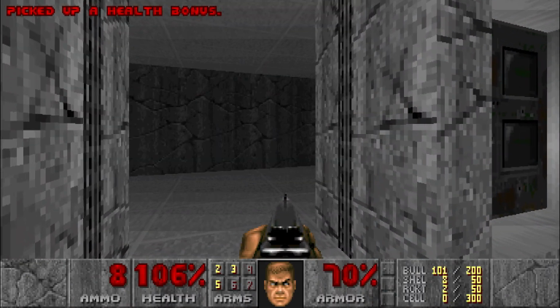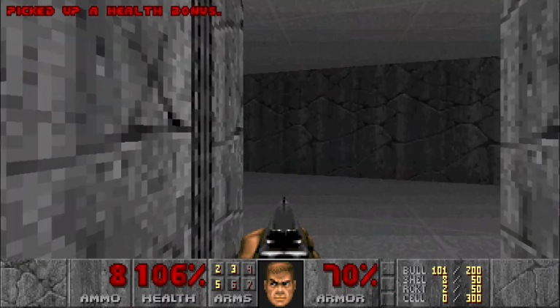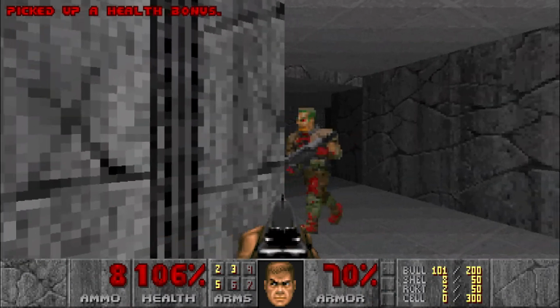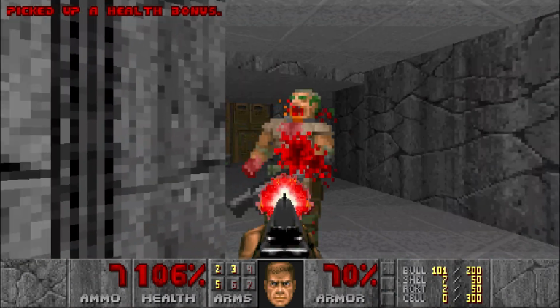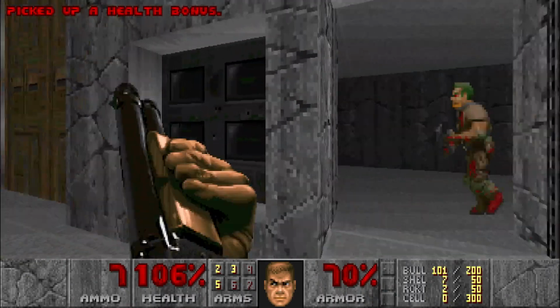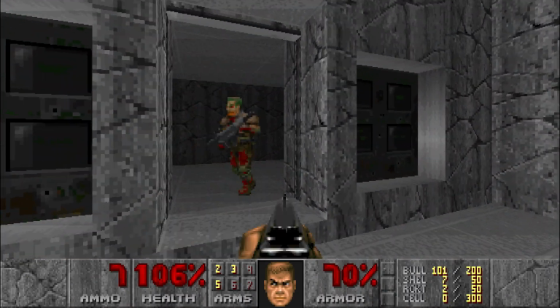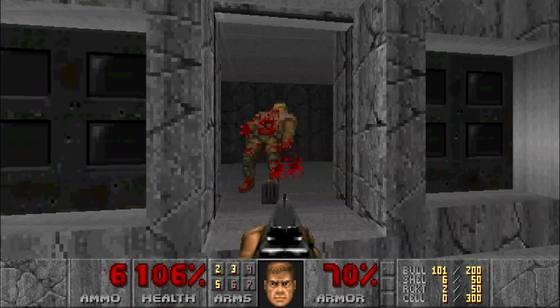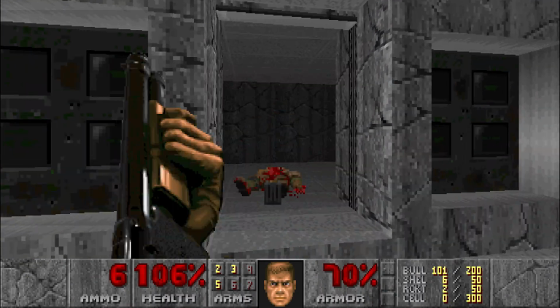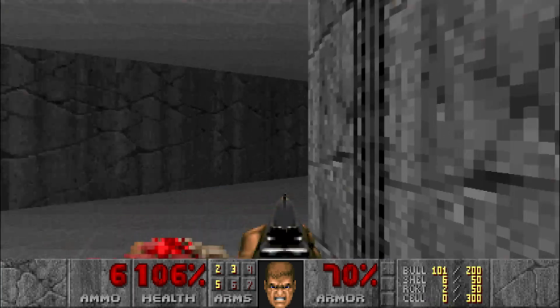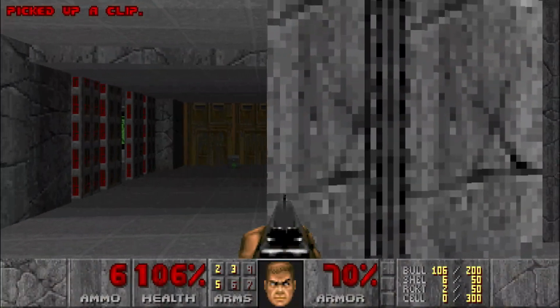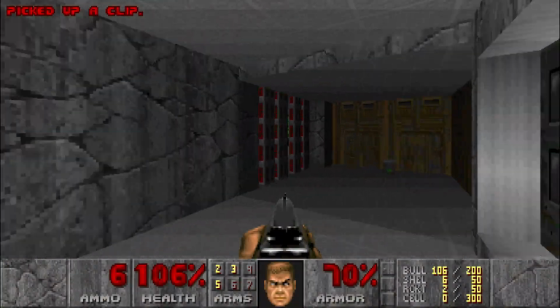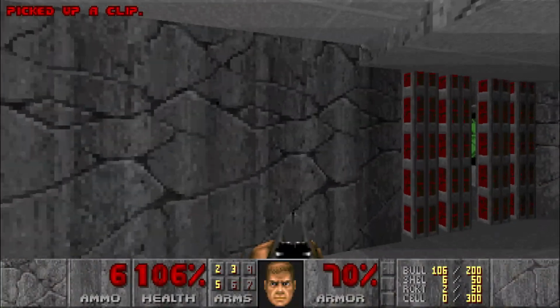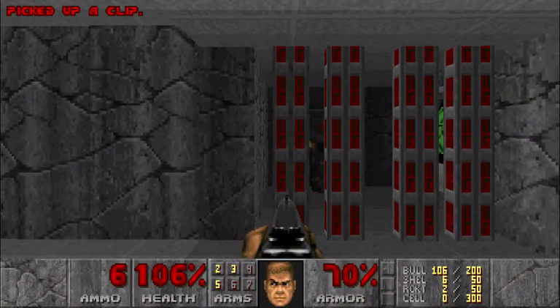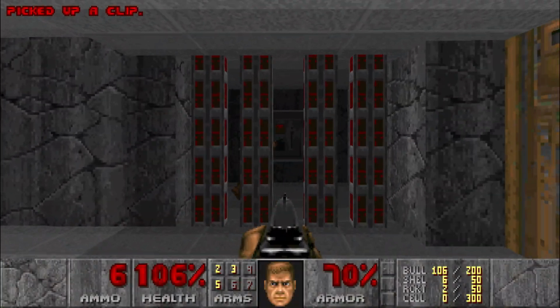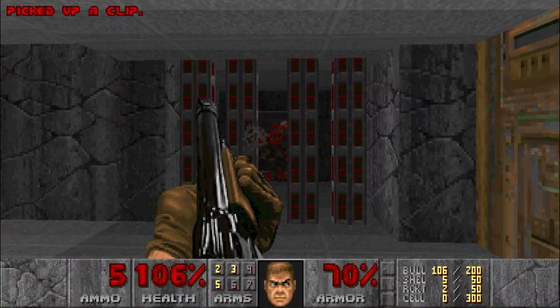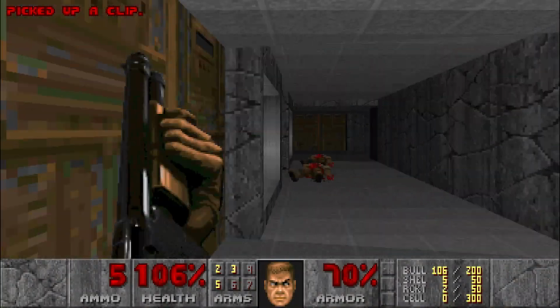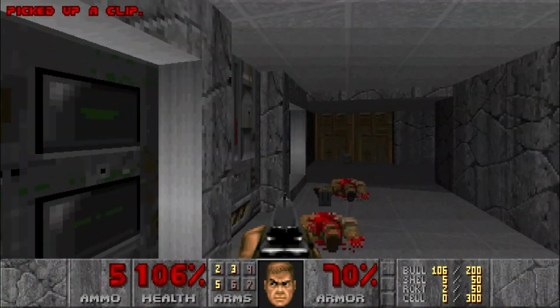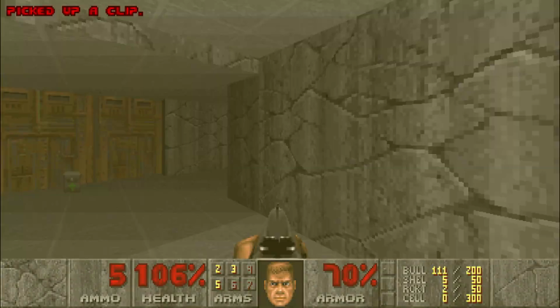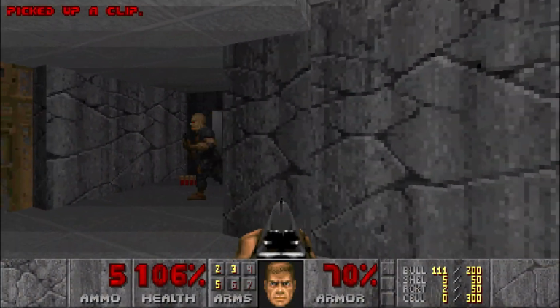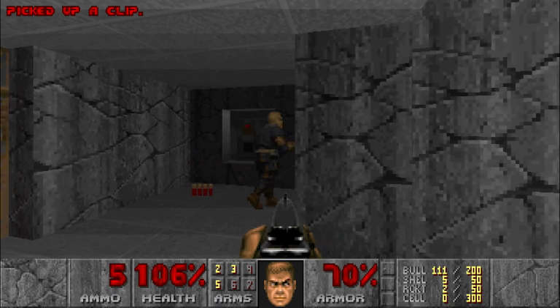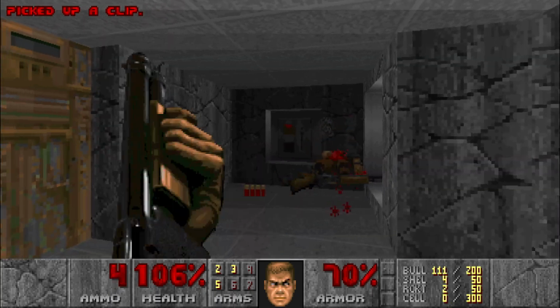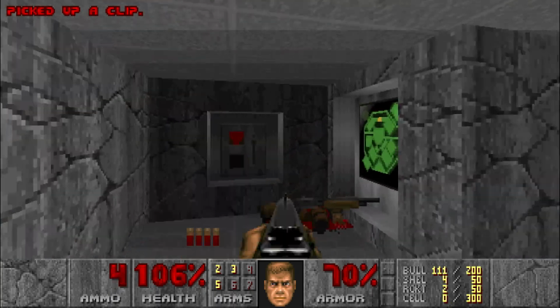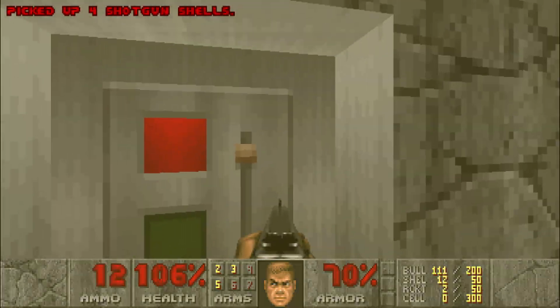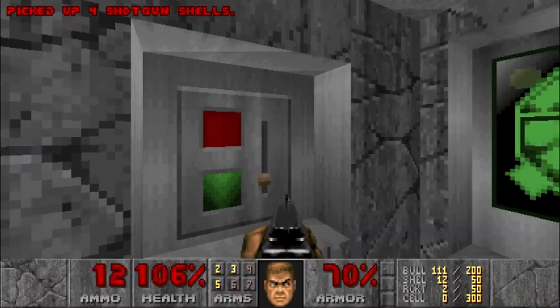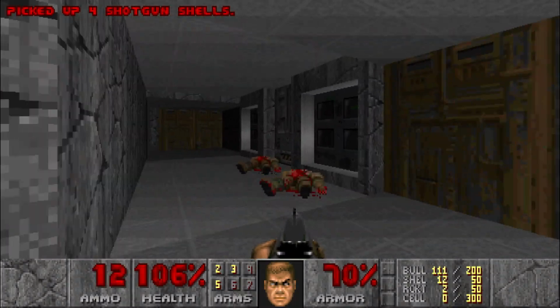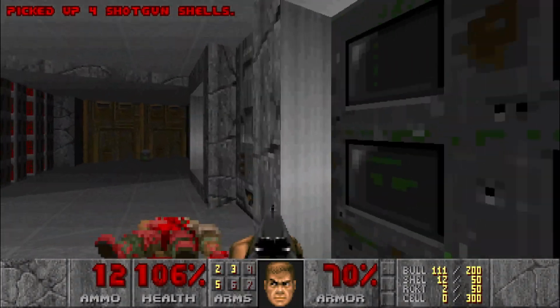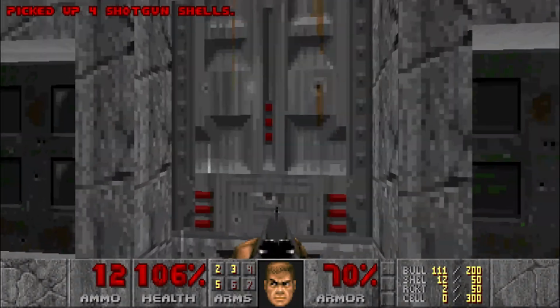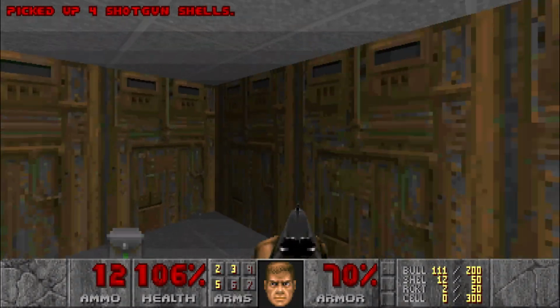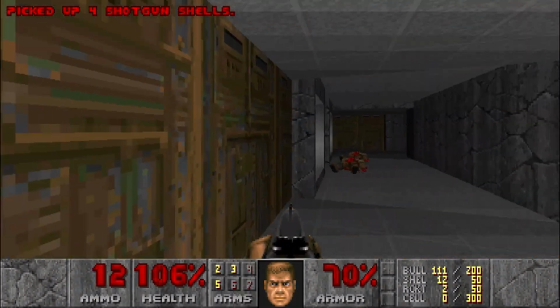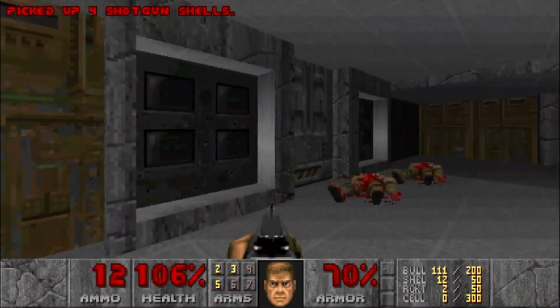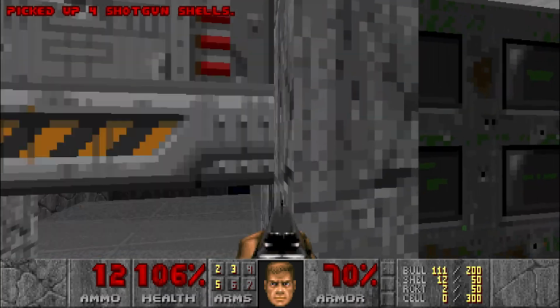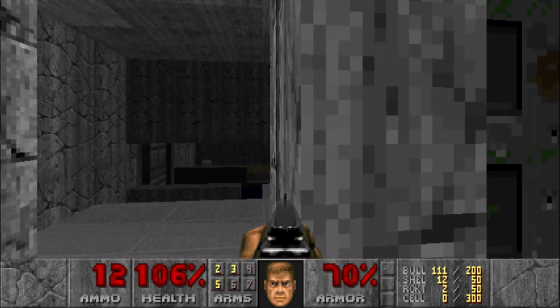The first thing we need to do is head into this room so we can access a switch in this room. There's a shotgunner around the corners, so be sure to keep your eyes open.